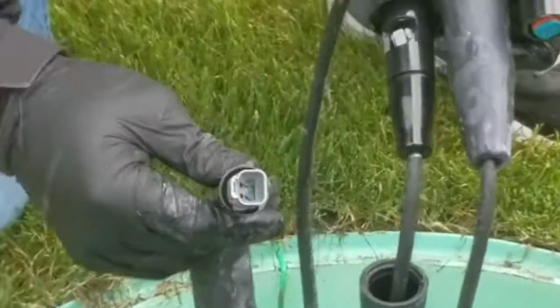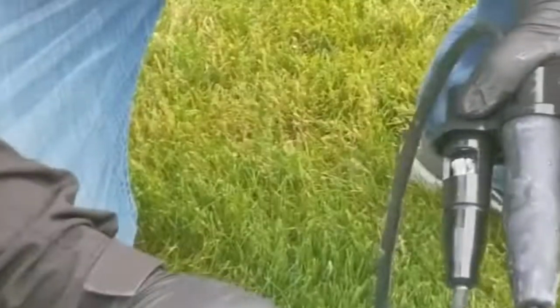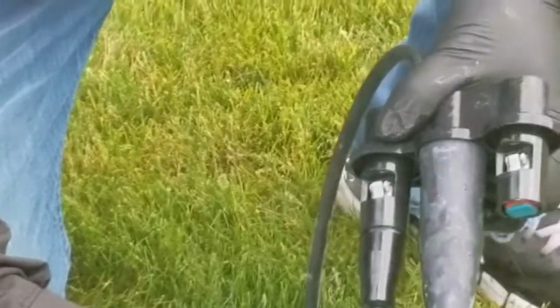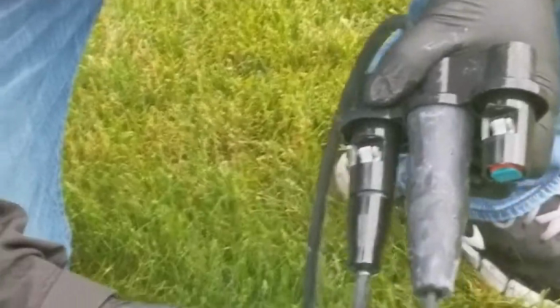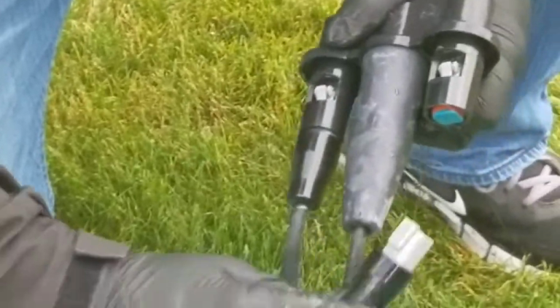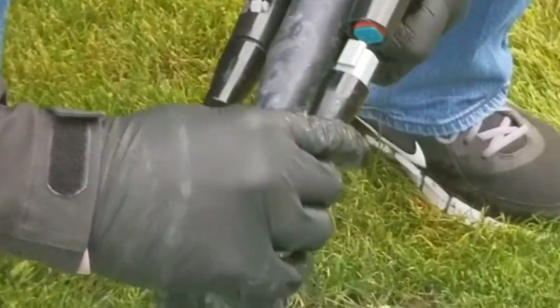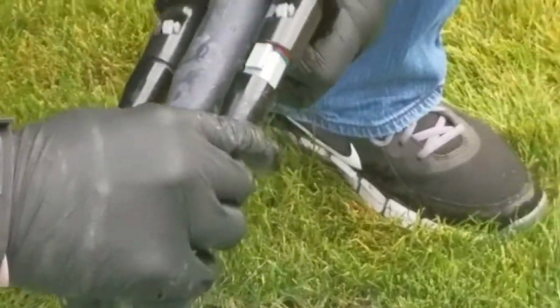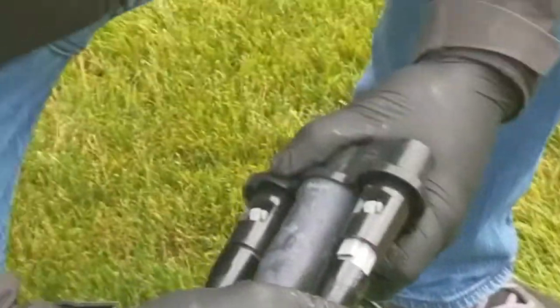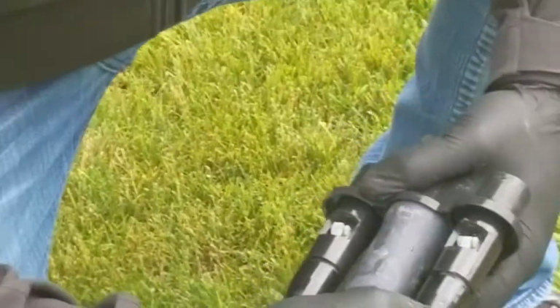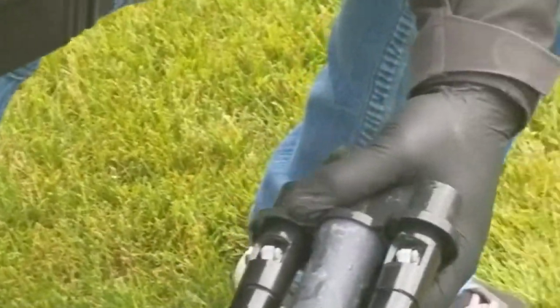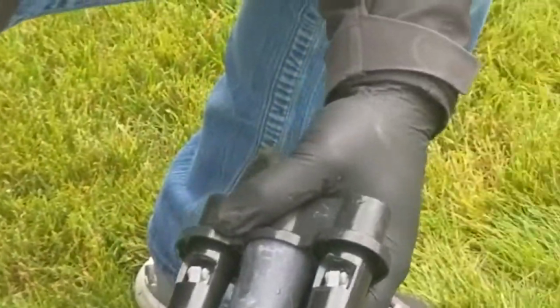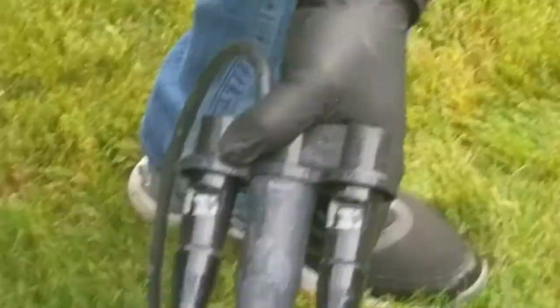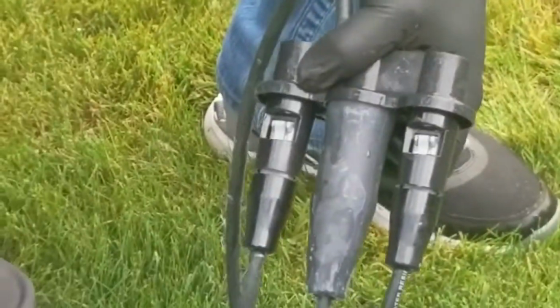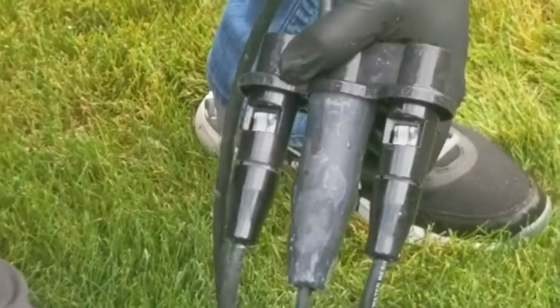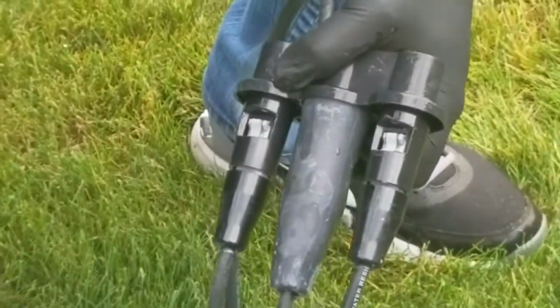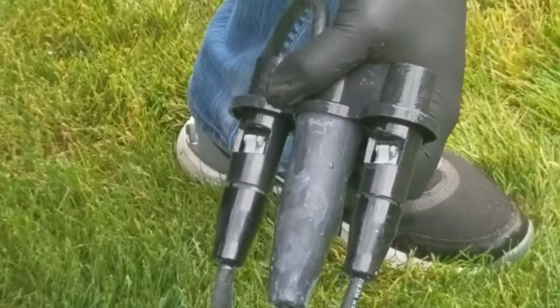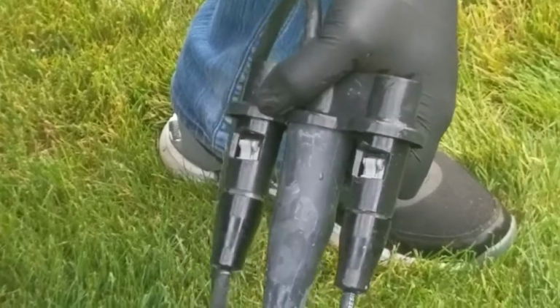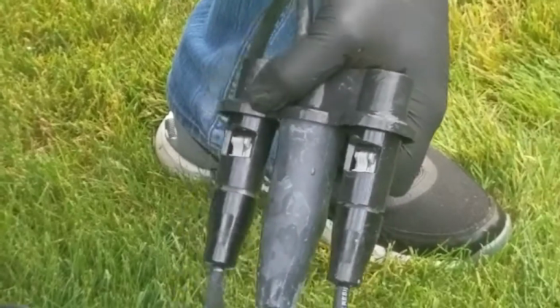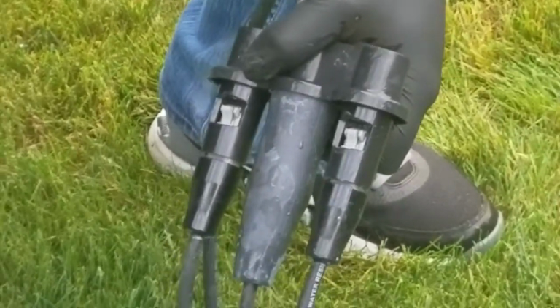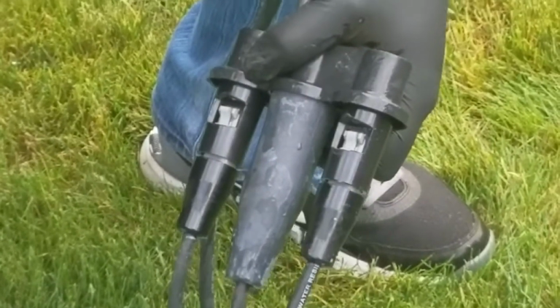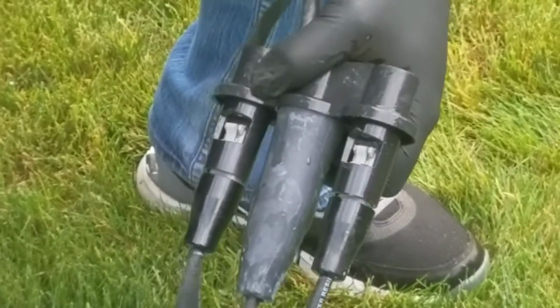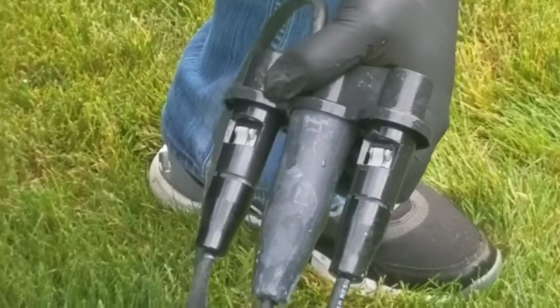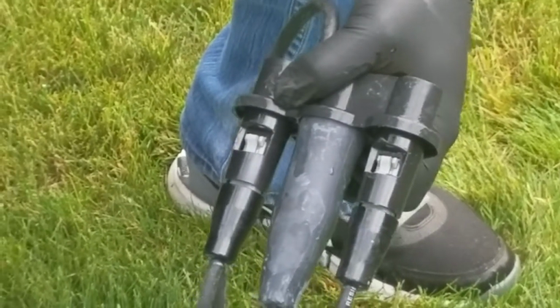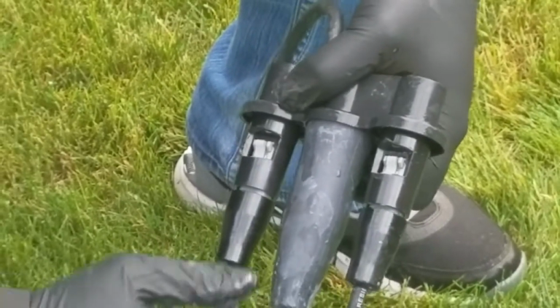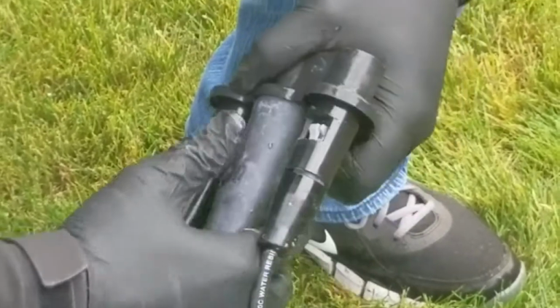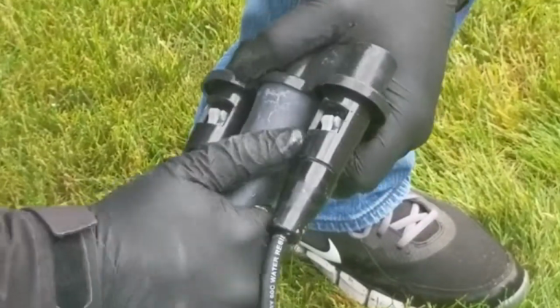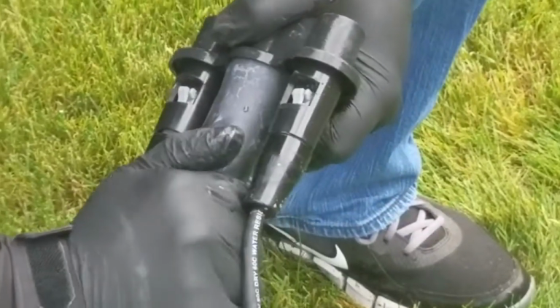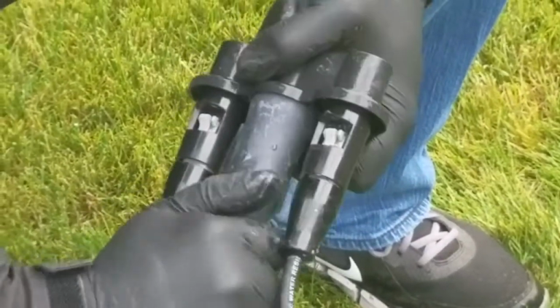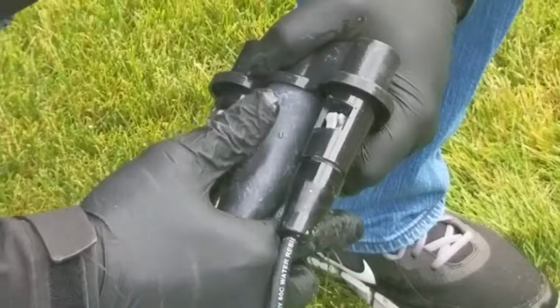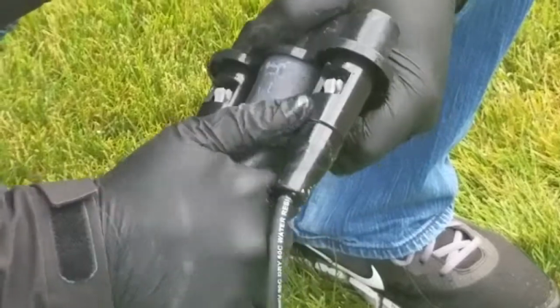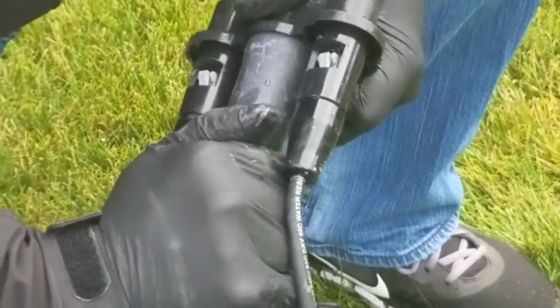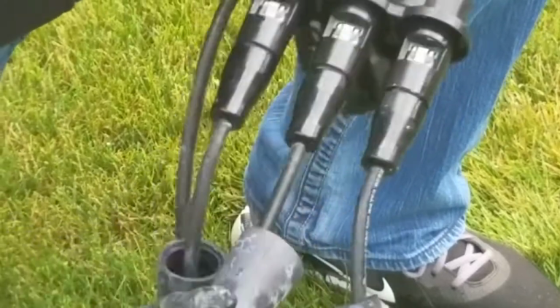Go ahead and connect that back up. Take that middle boot off too and we'll put a little dielectric grease in there just to make it easier to pull off next time.